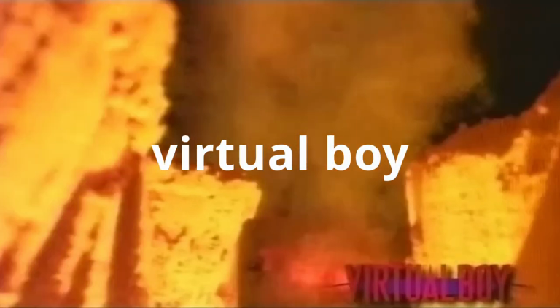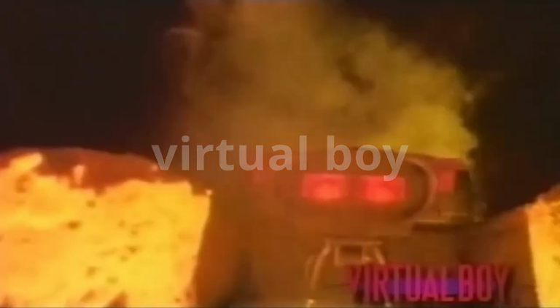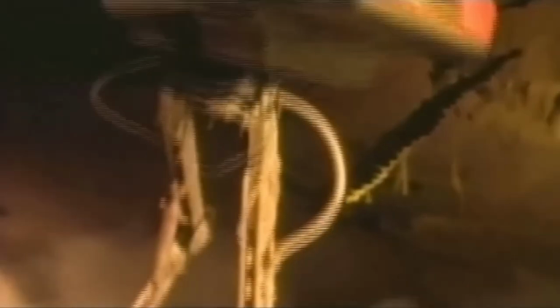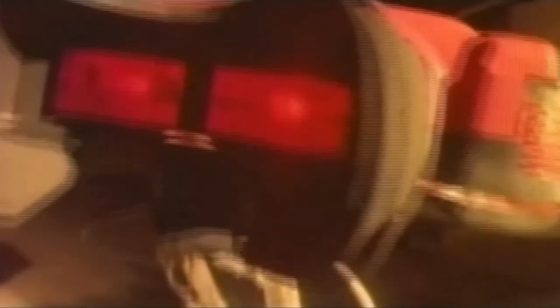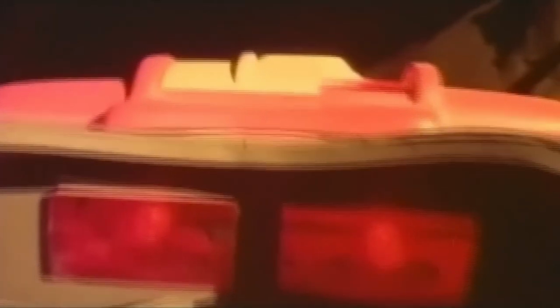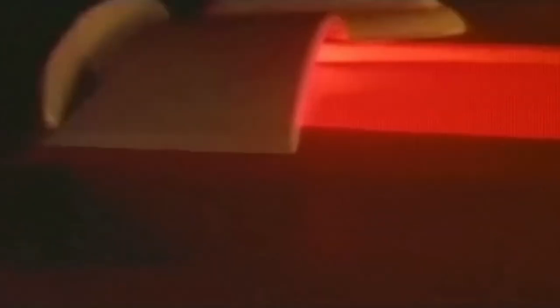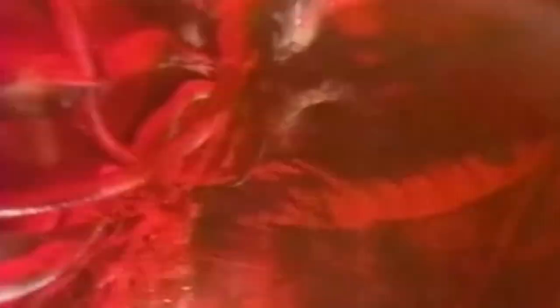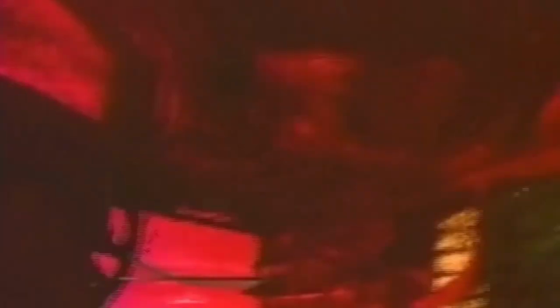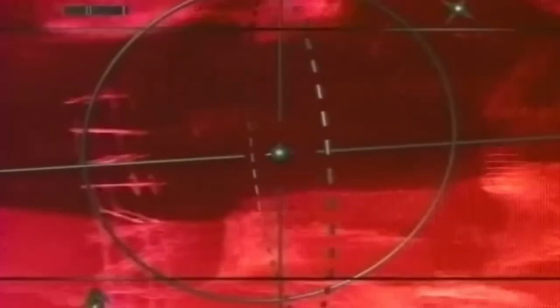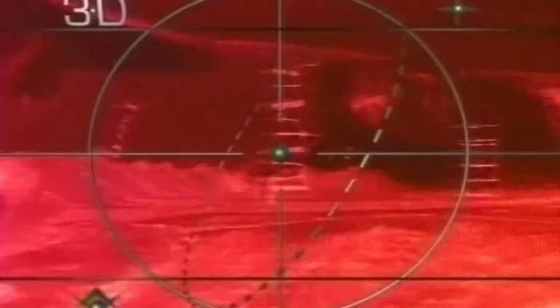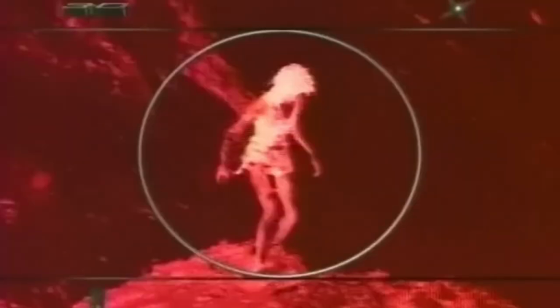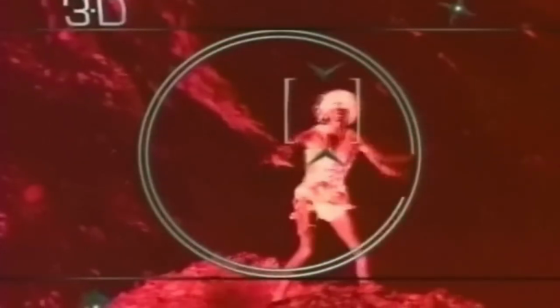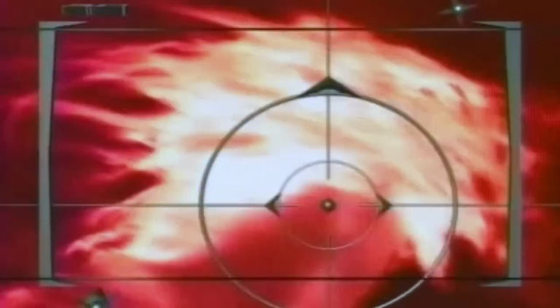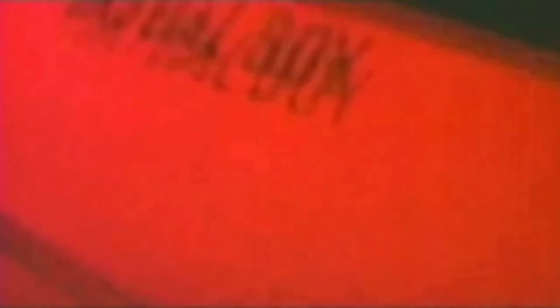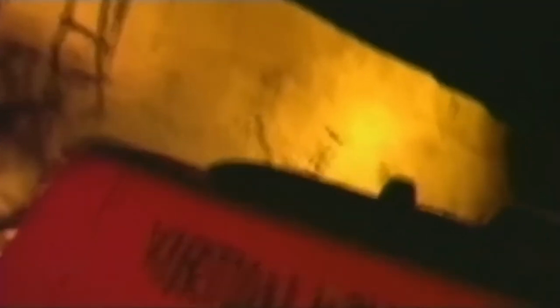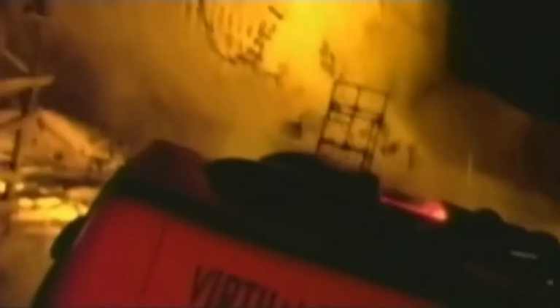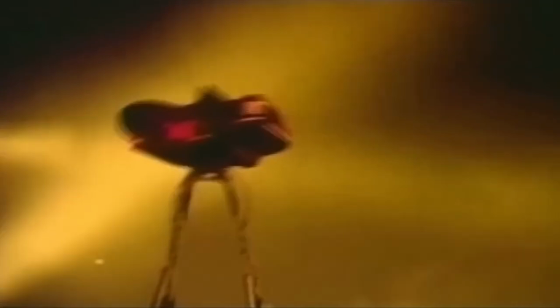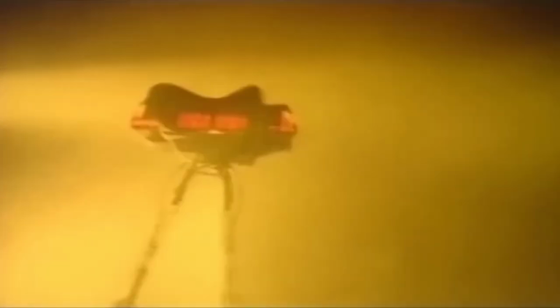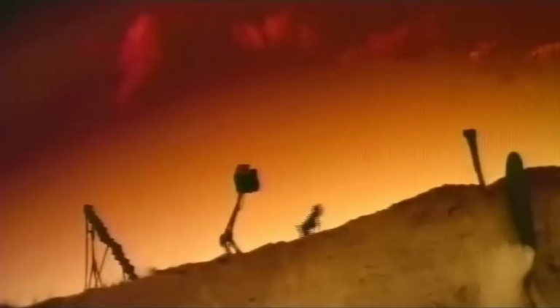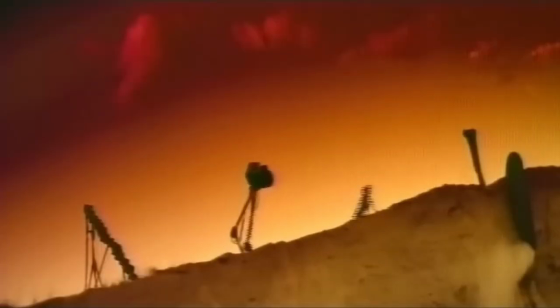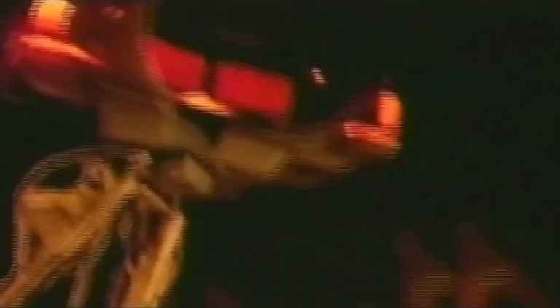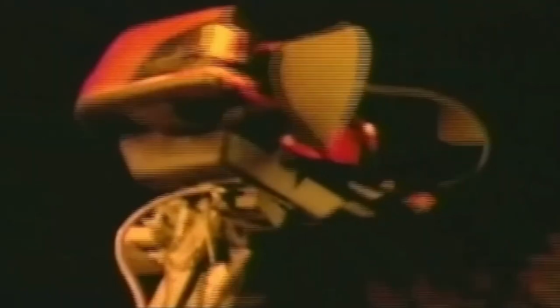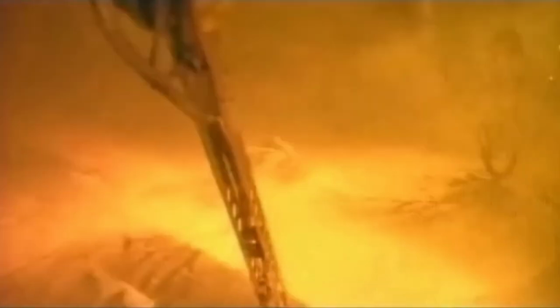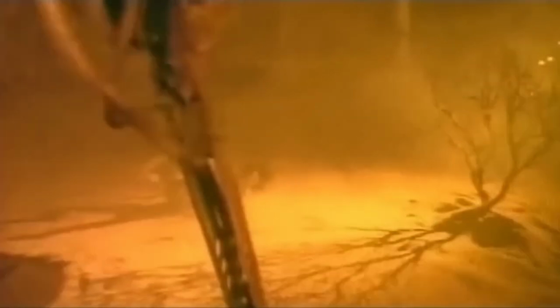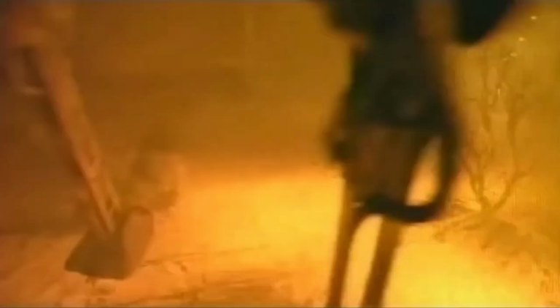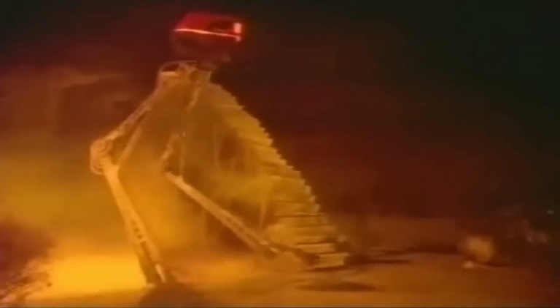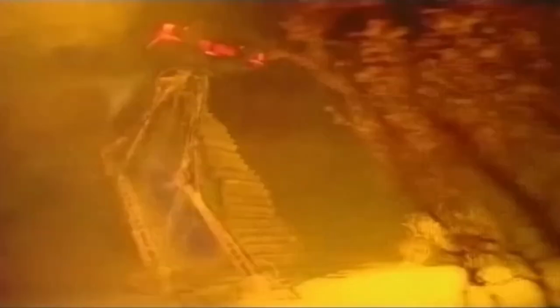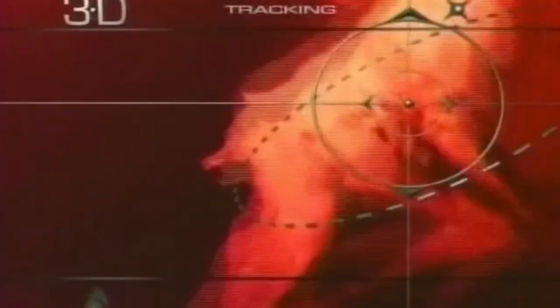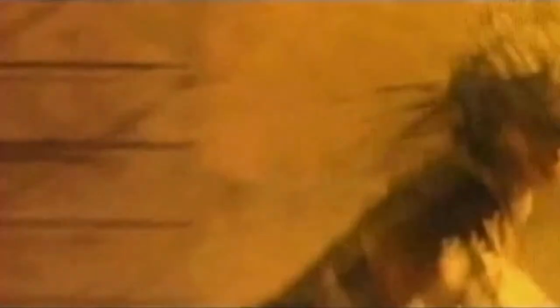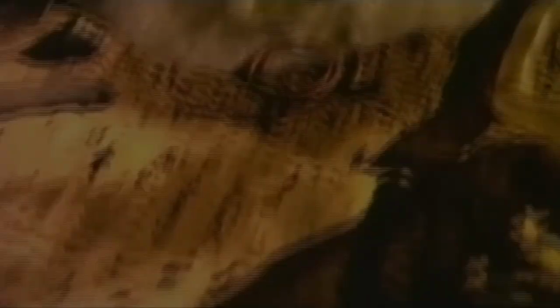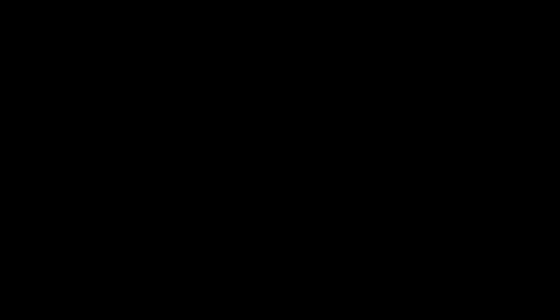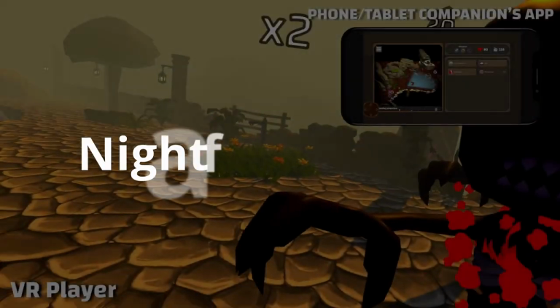Next up is Virtual Boy Go, a Virtual Boy emulator for the Quest 2 that lets you play Virtual Boy games in virtual reality. It's very new to SideQuest and can be easily installed using the SideQuest app — perfect if you're looking for something retro.